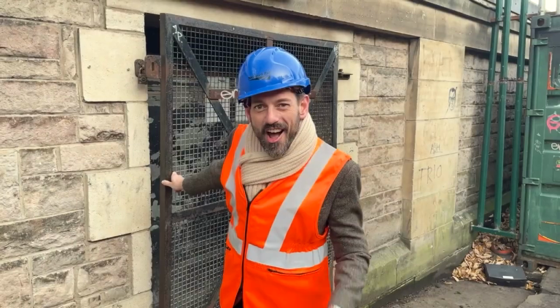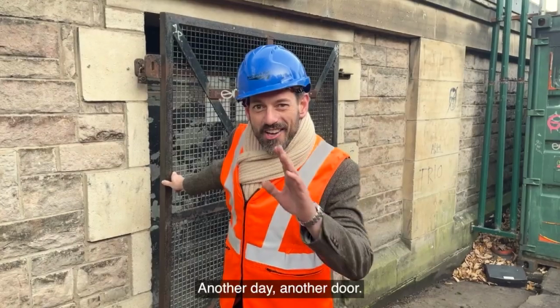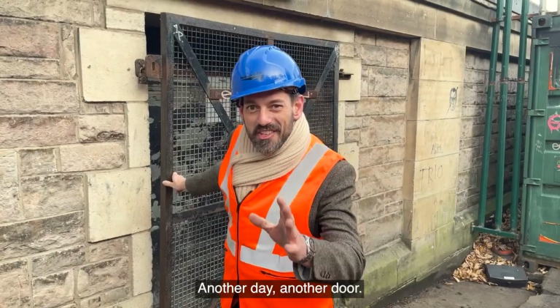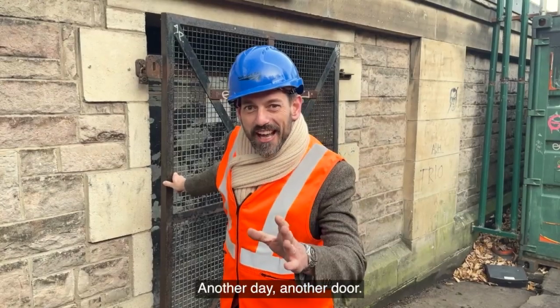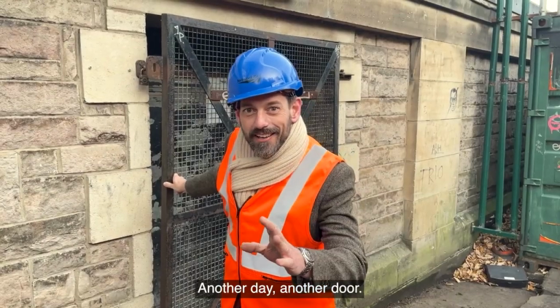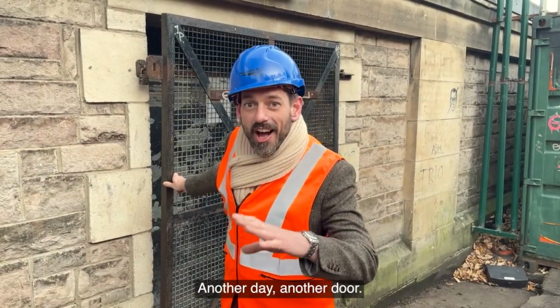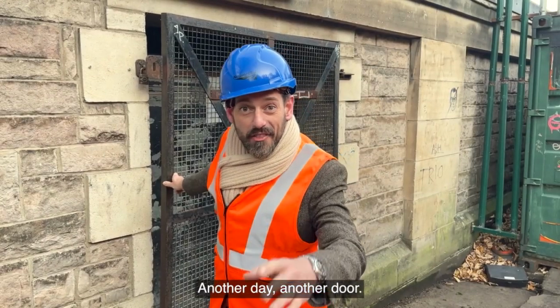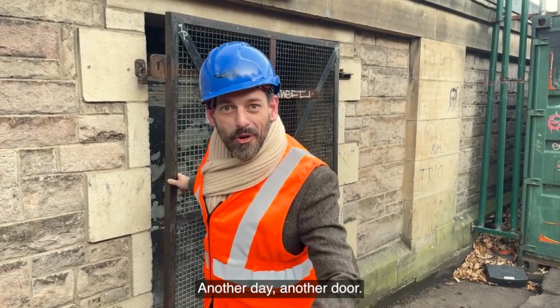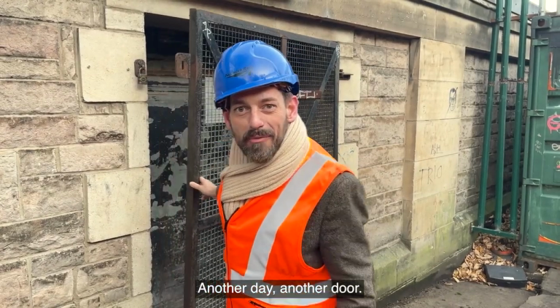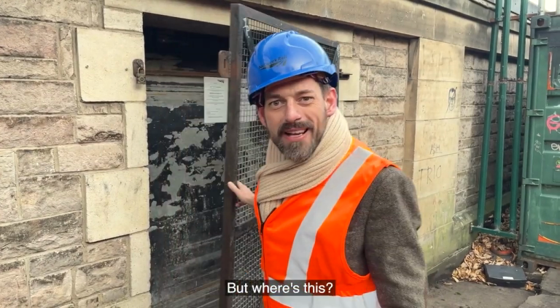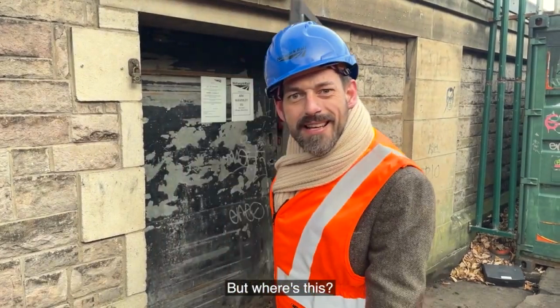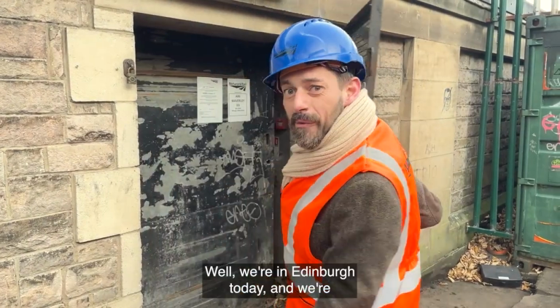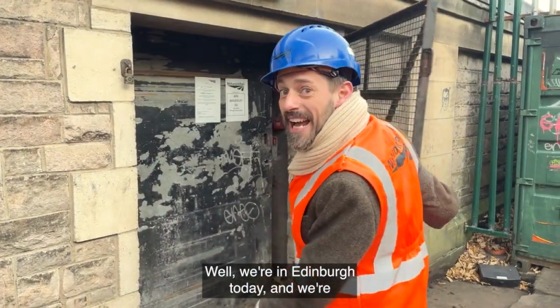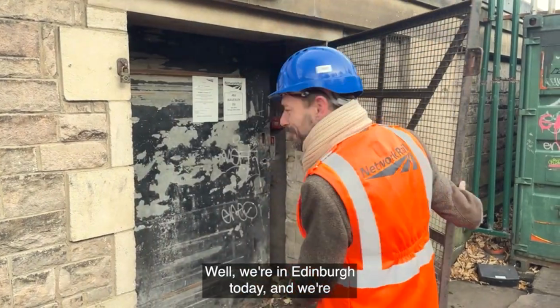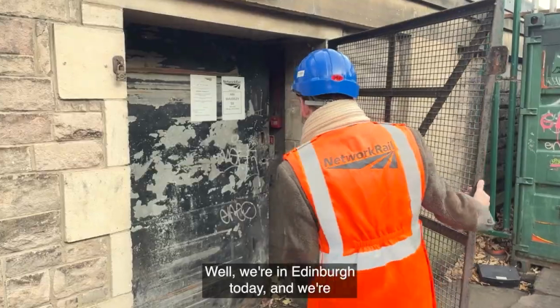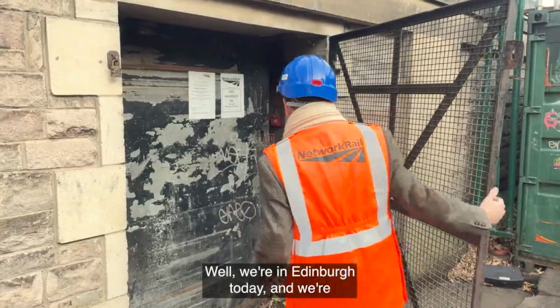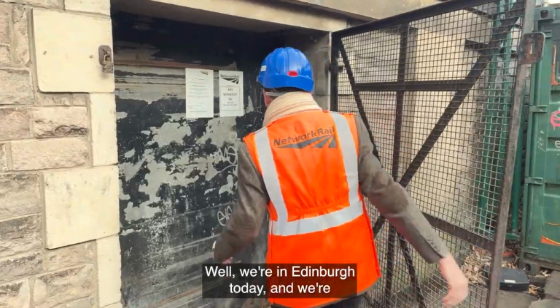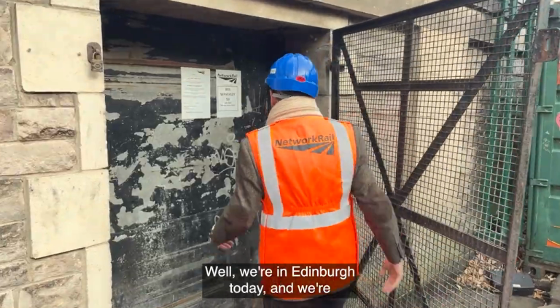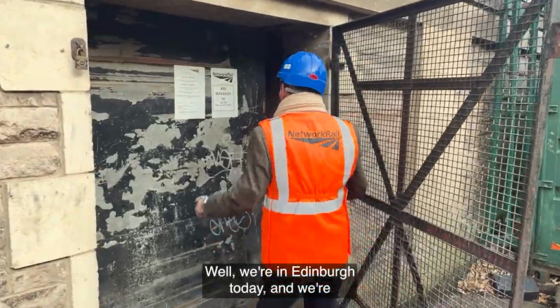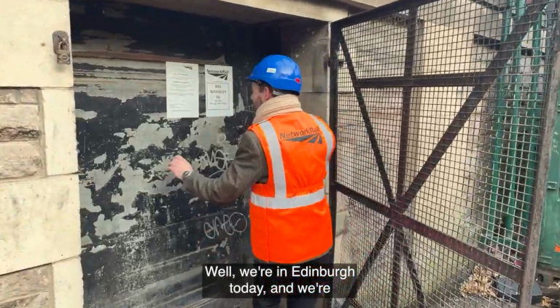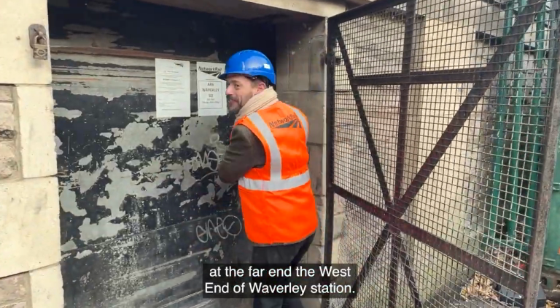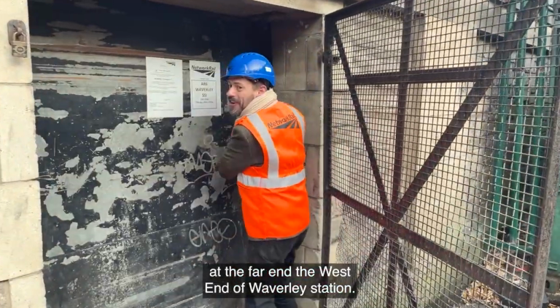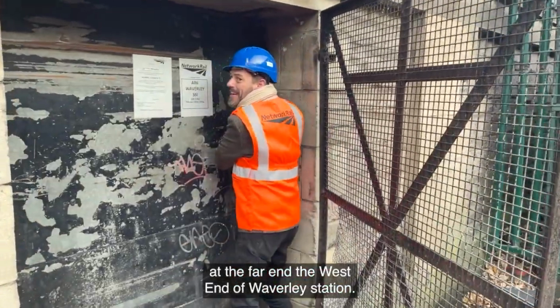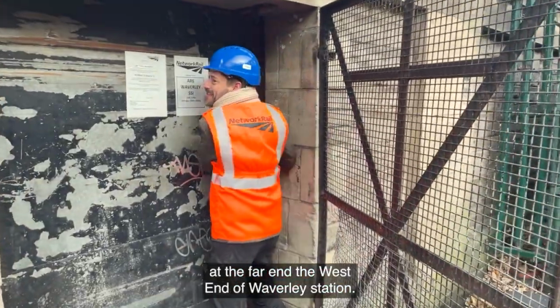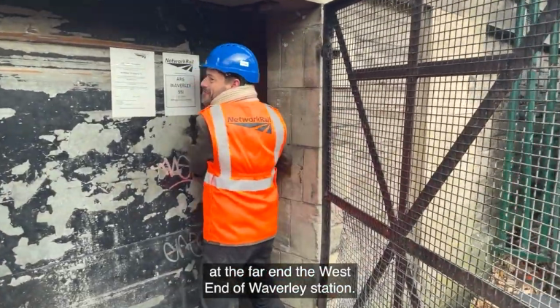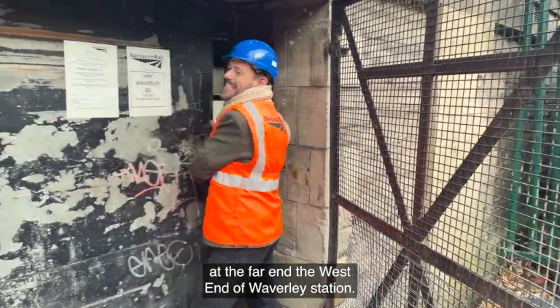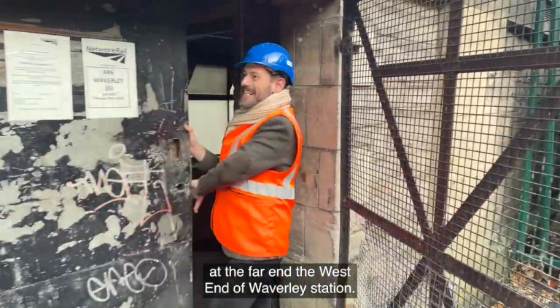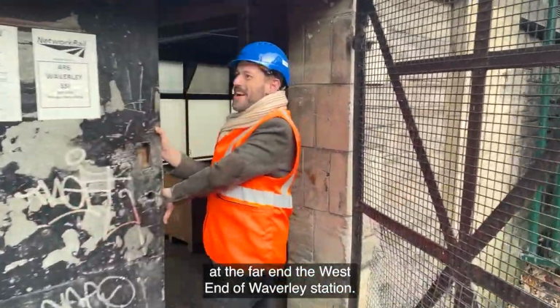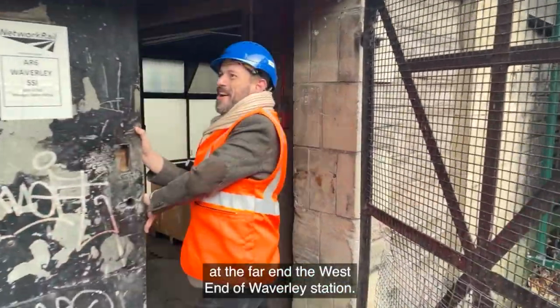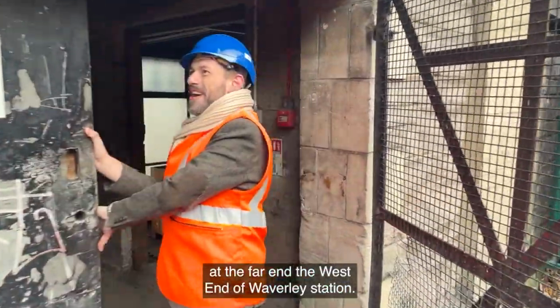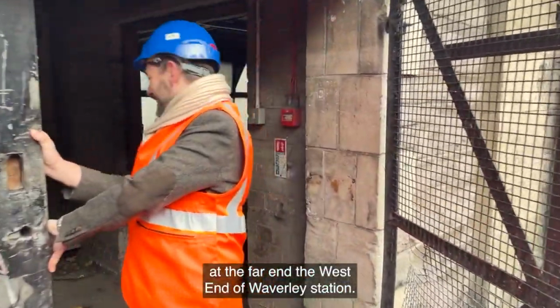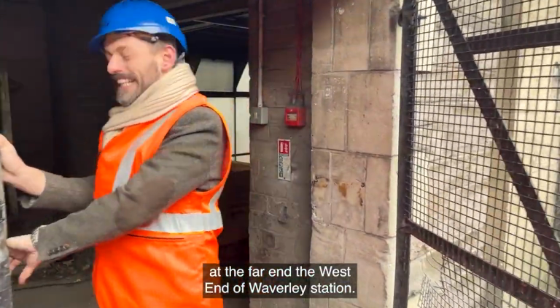Another day, another door. We're in Edinburgh today and we're at the far end, the west end of Waverley Station.